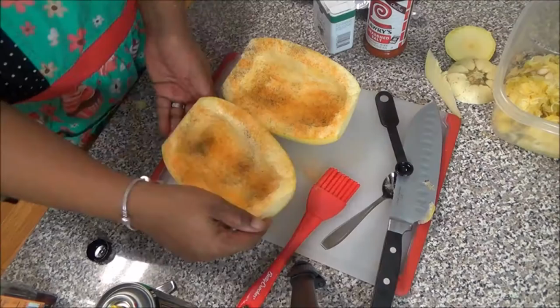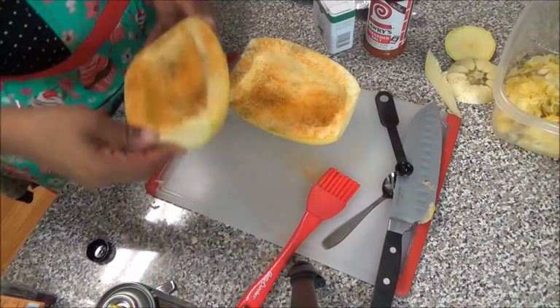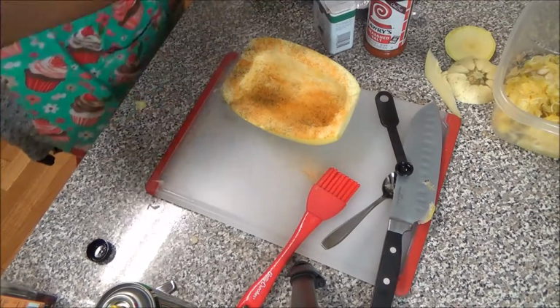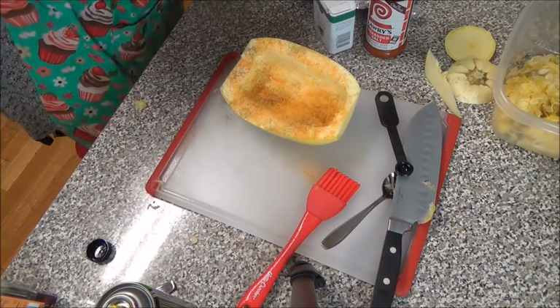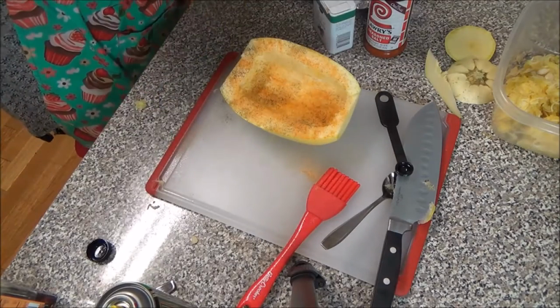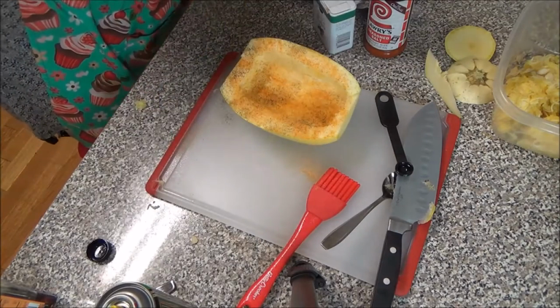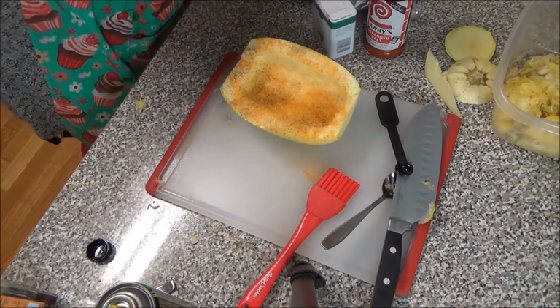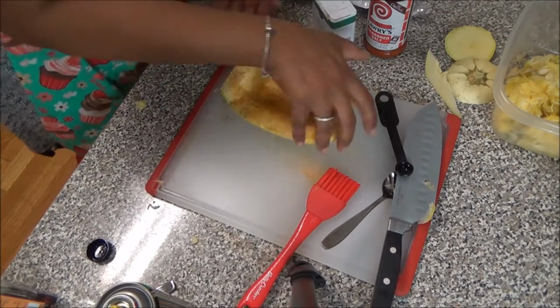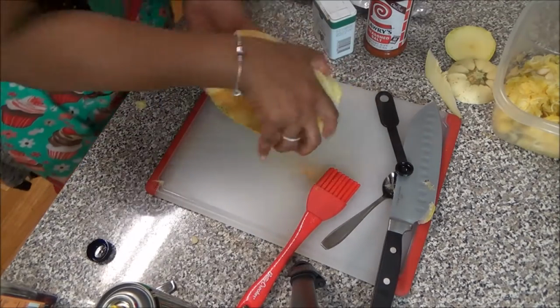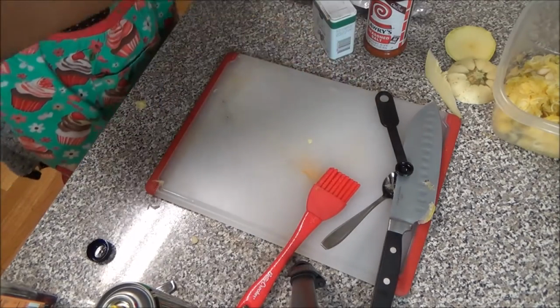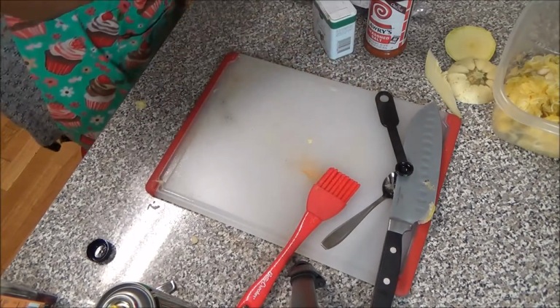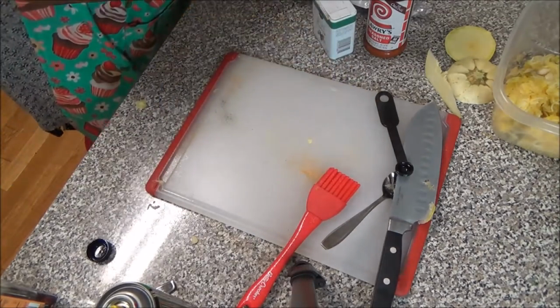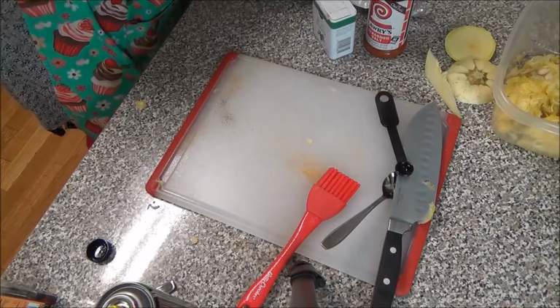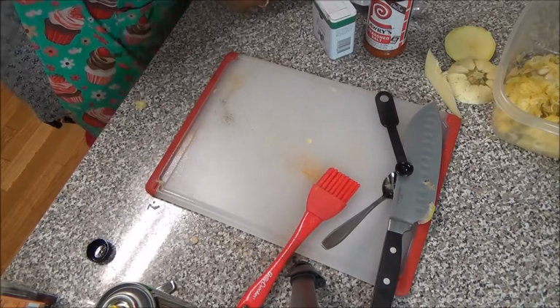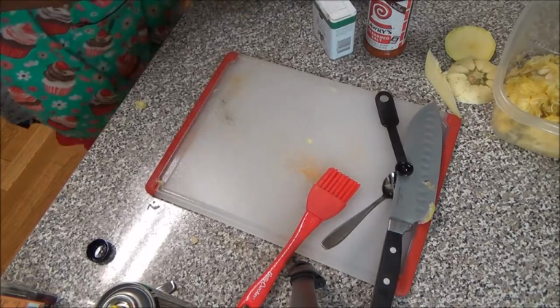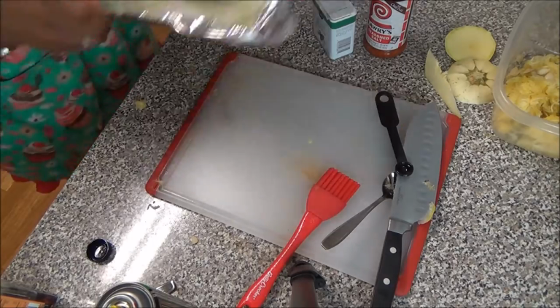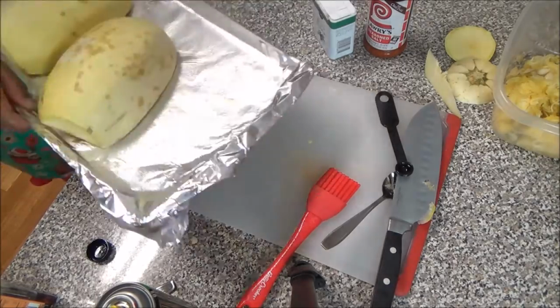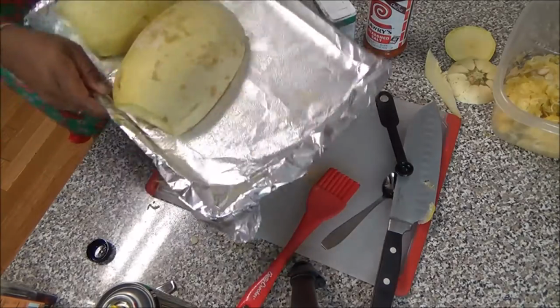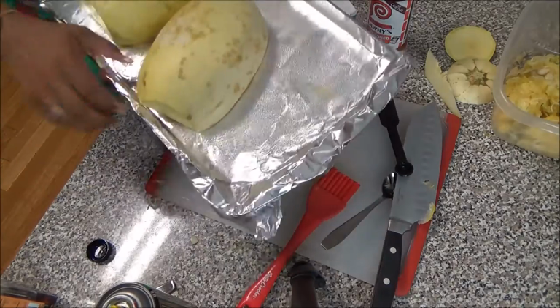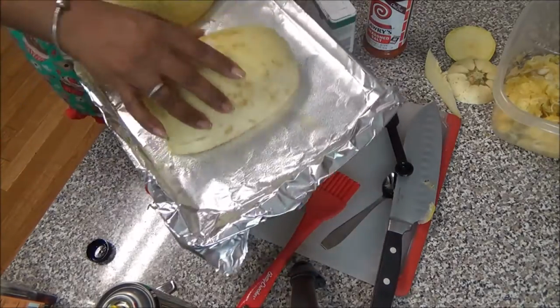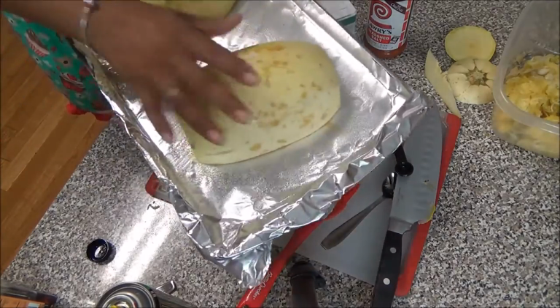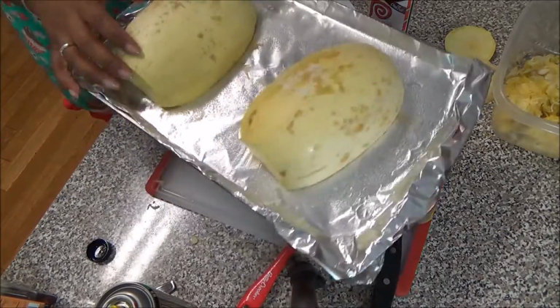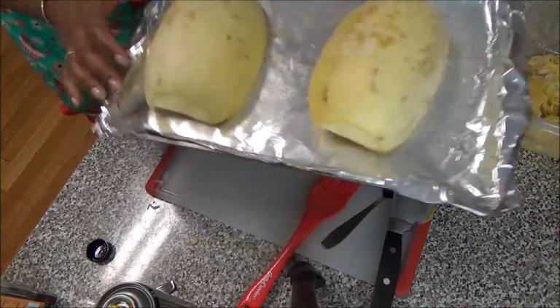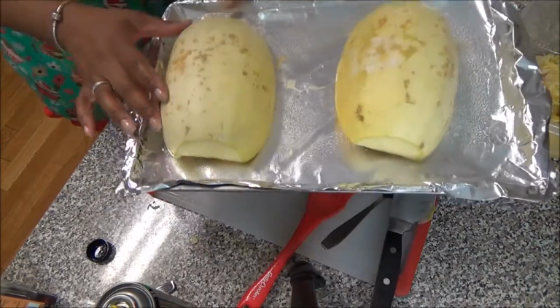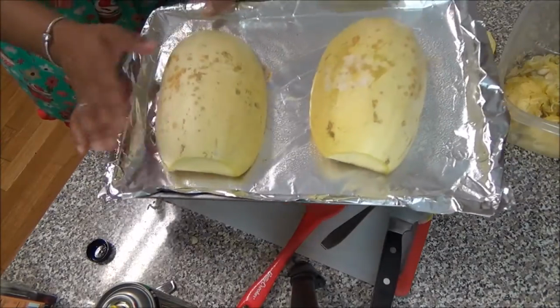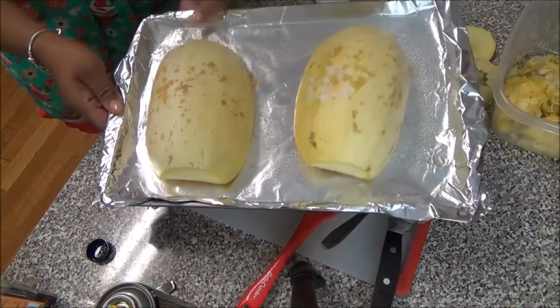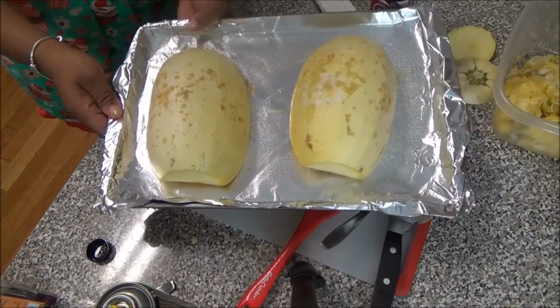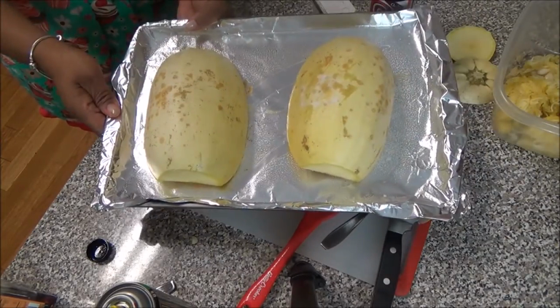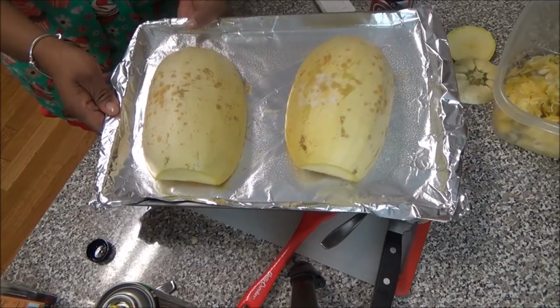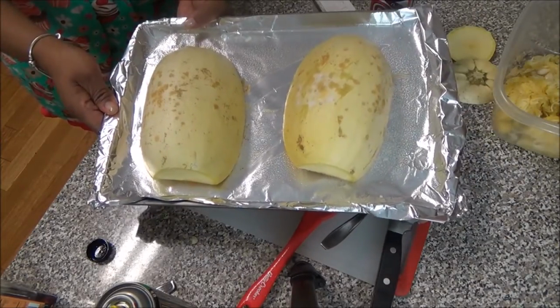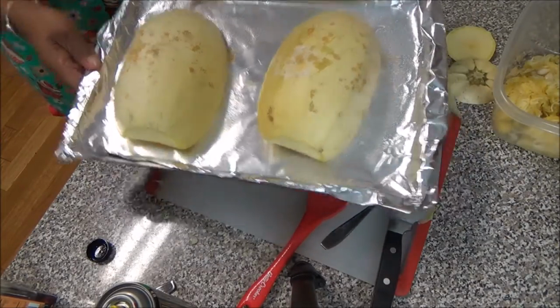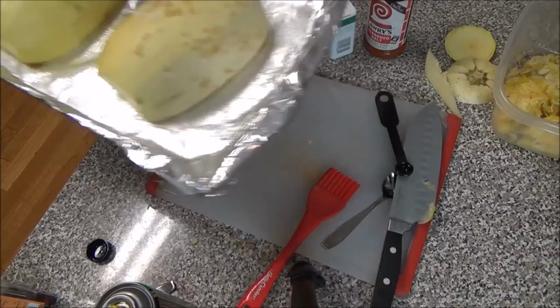First you're going to prepare your spaghetti squash. I baked mine — or roasted mine — and I made a video about how to do that that you can find in the description box.